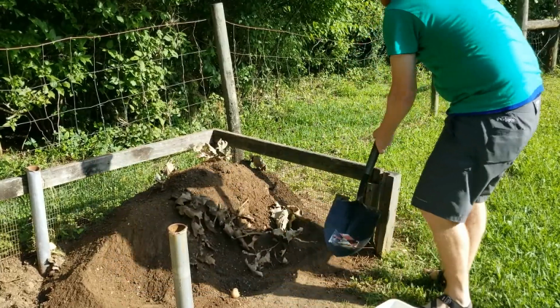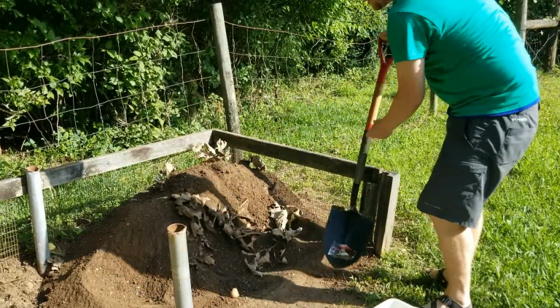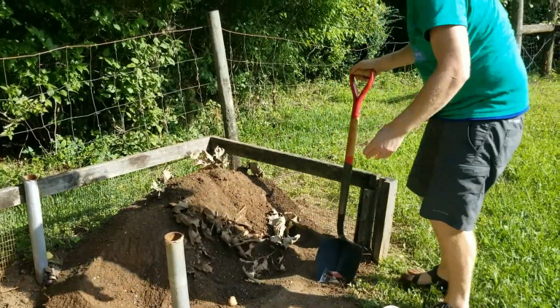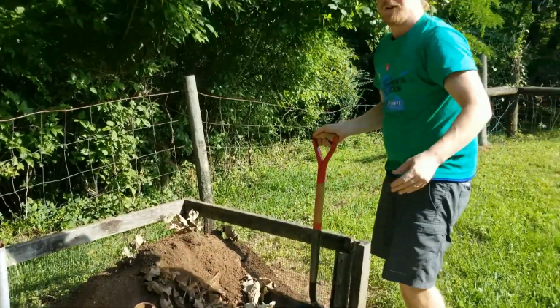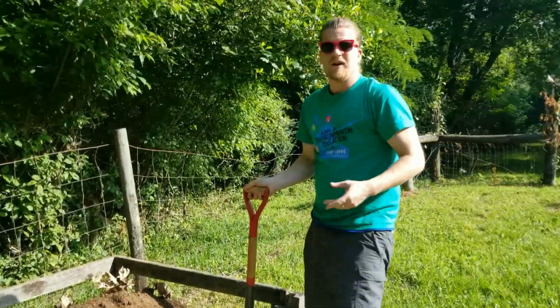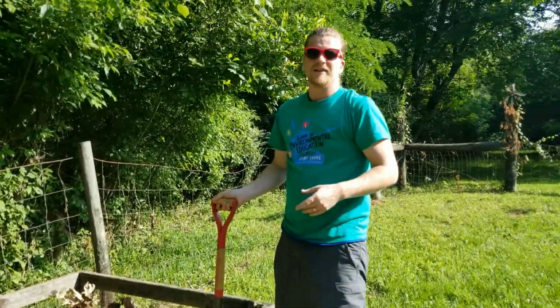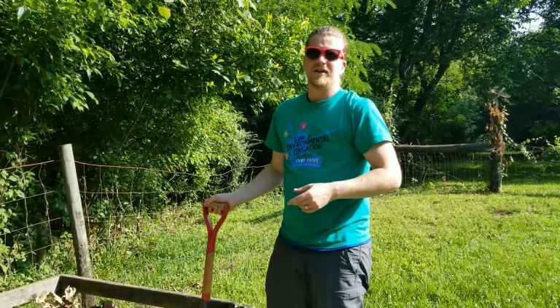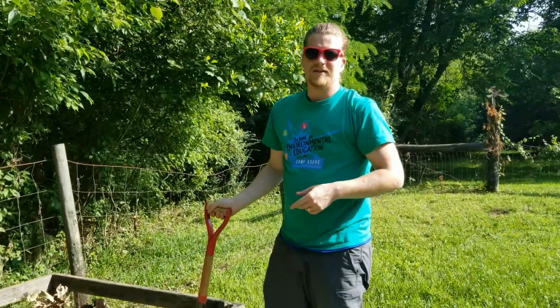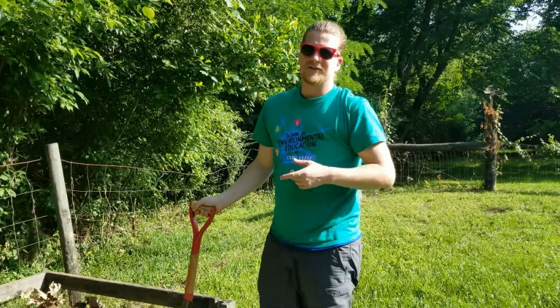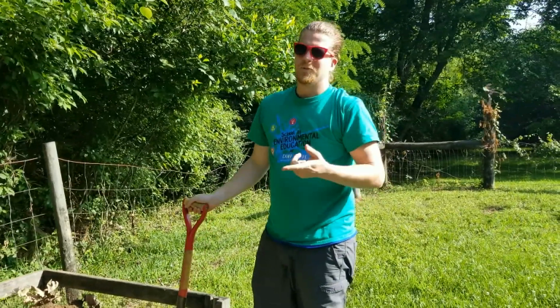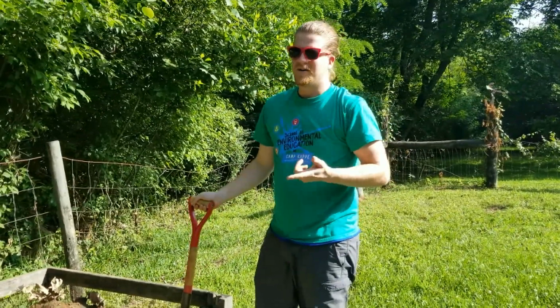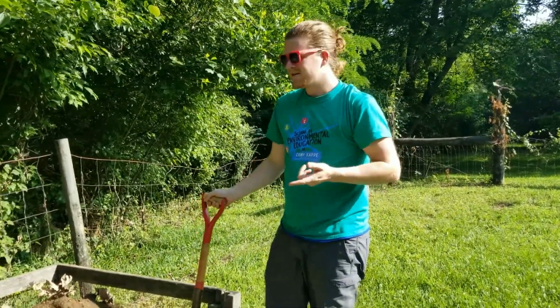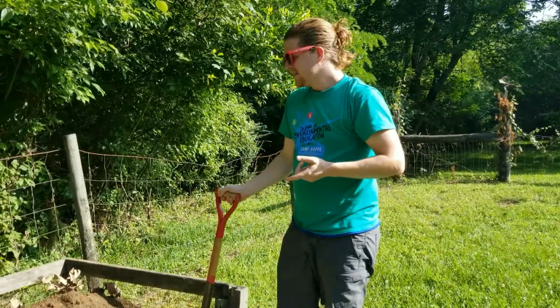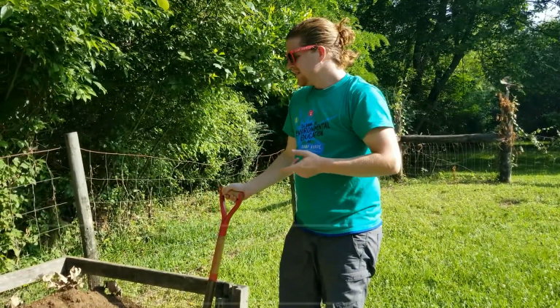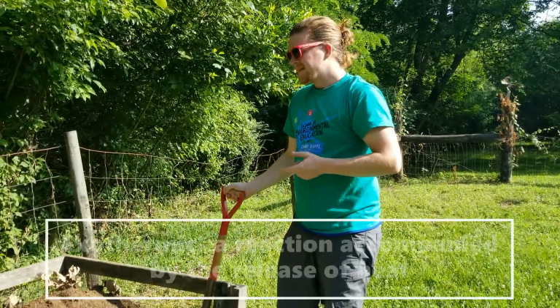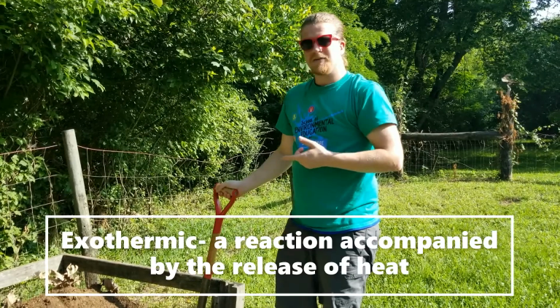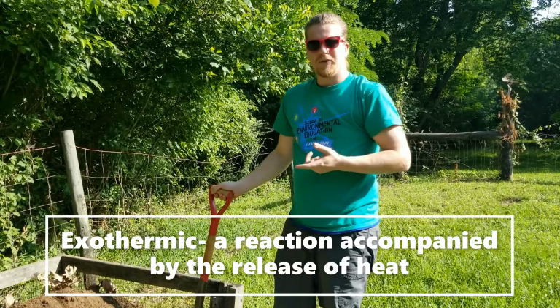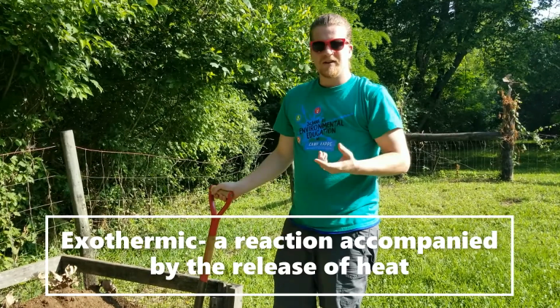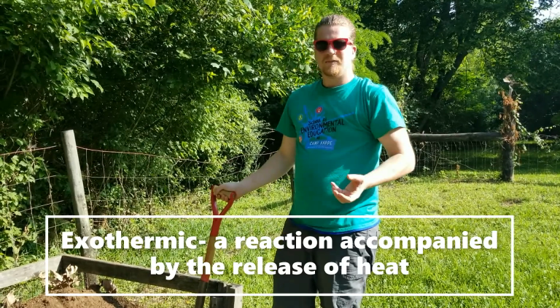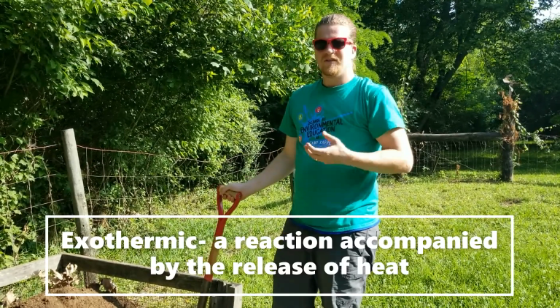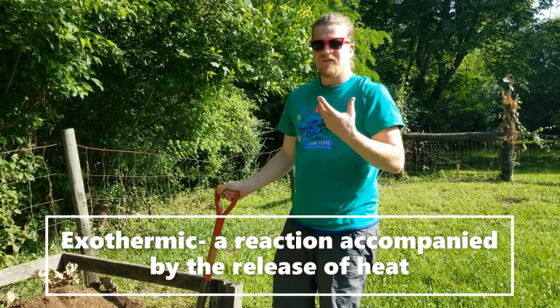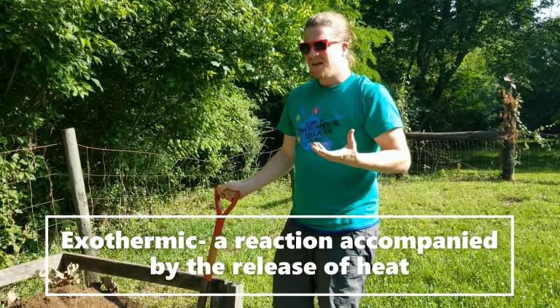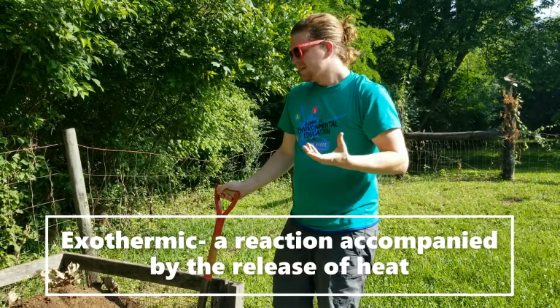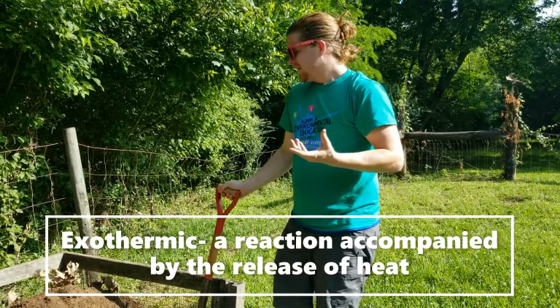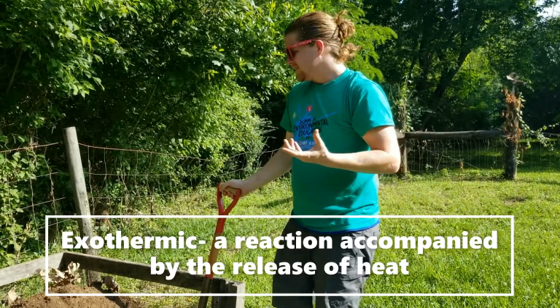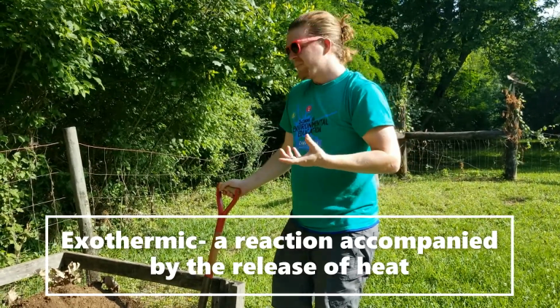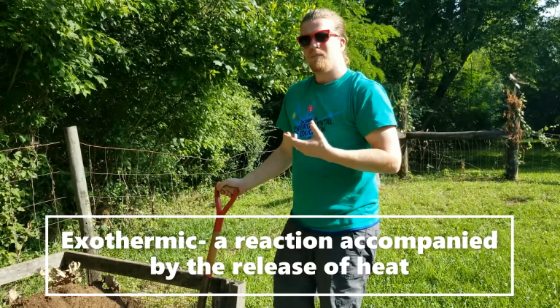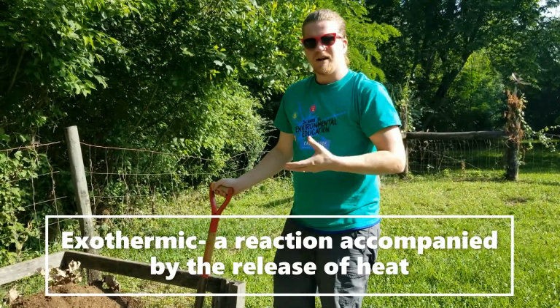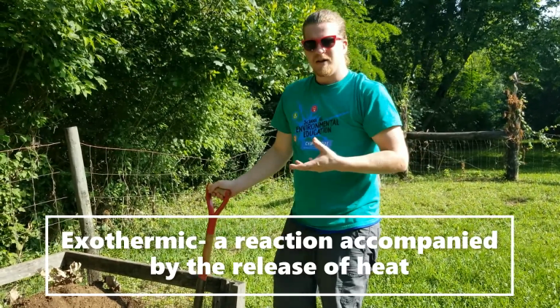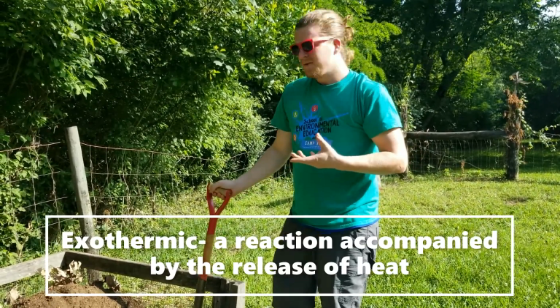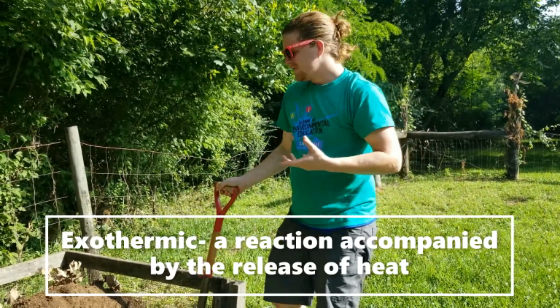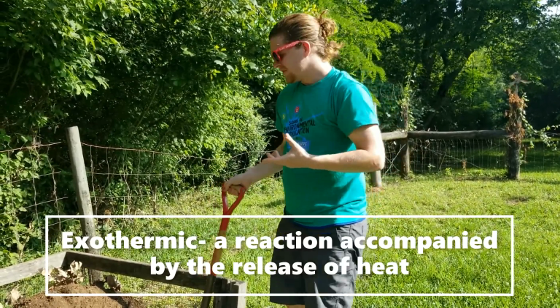Something I'm also going to want to add to it is some water, because it's exothermic — it's going to be giving off heat to help break down those nutrients.